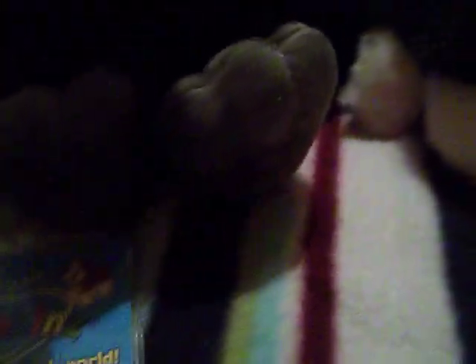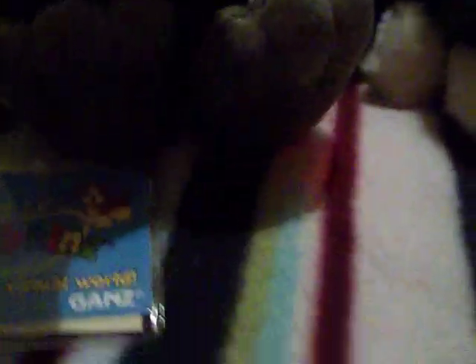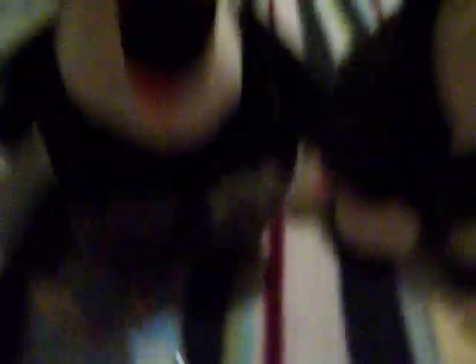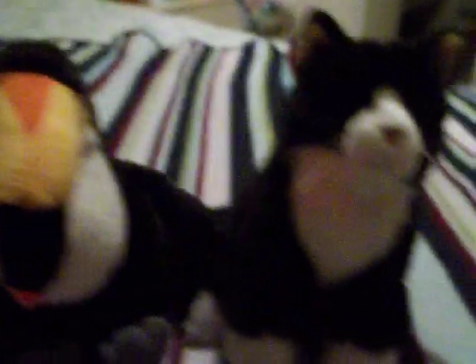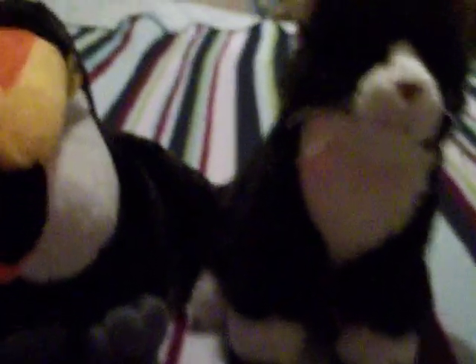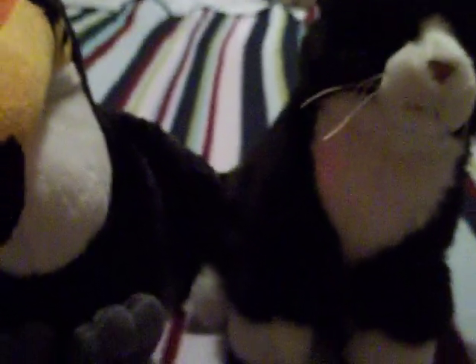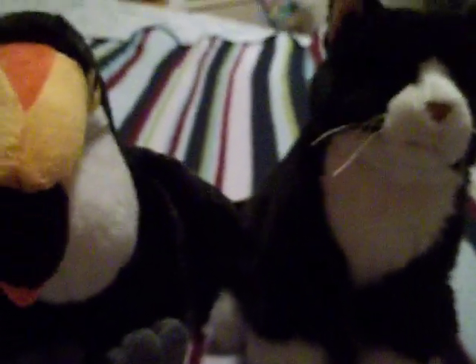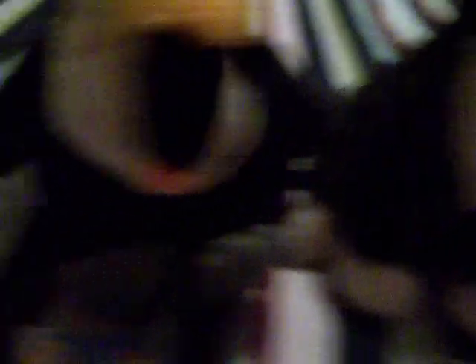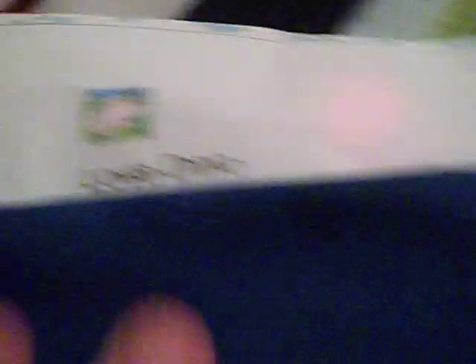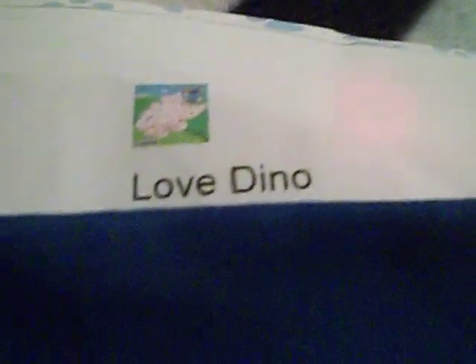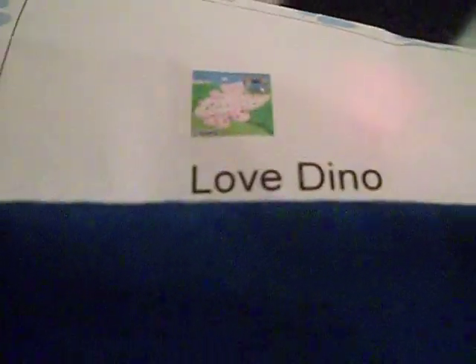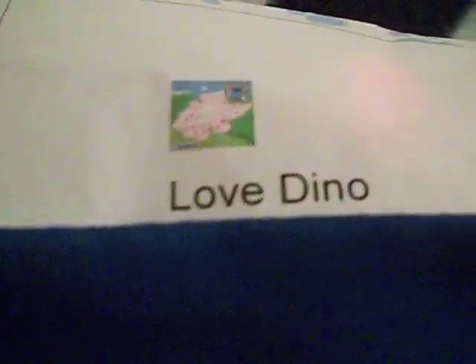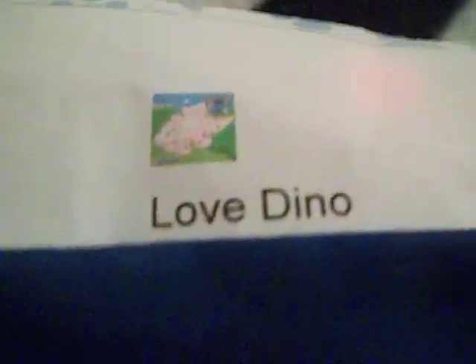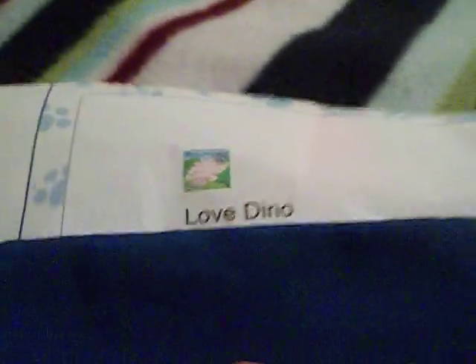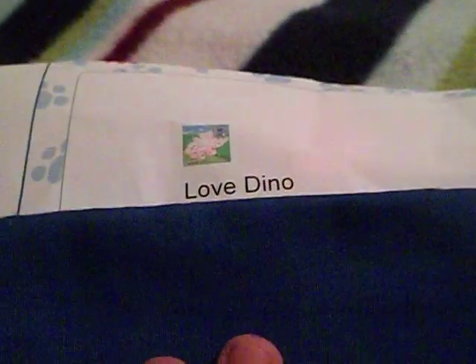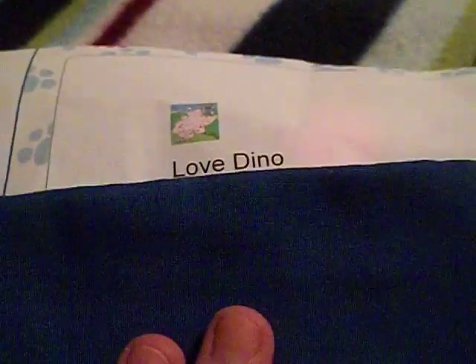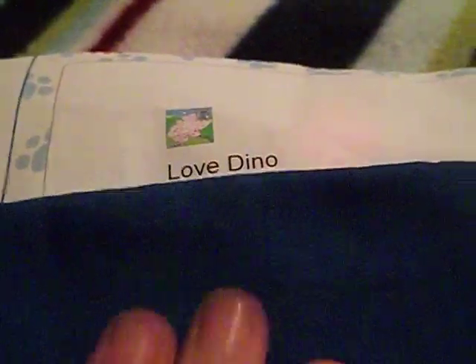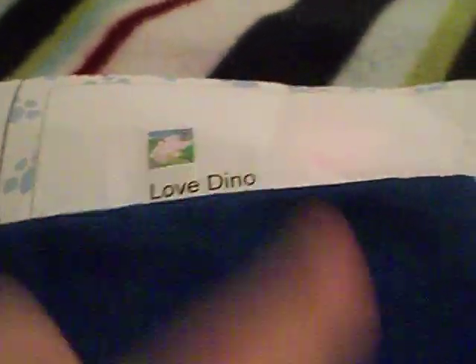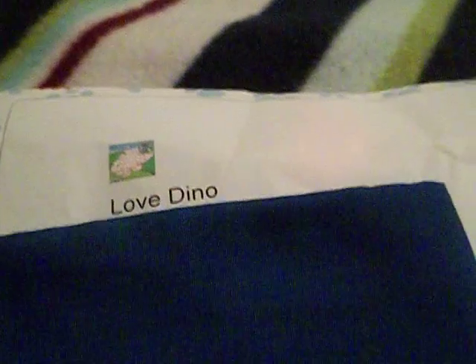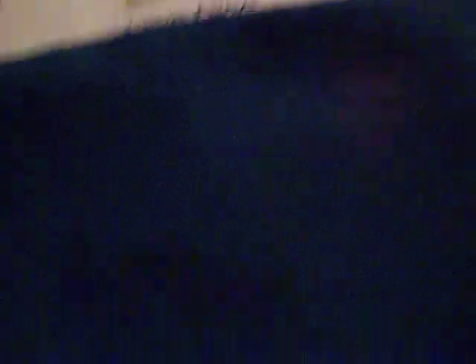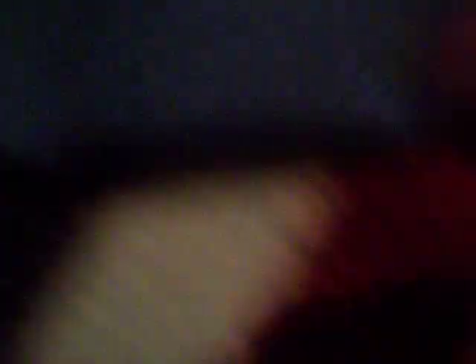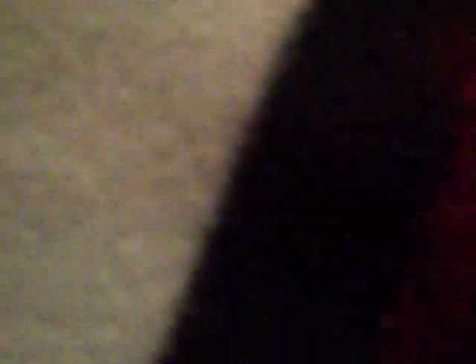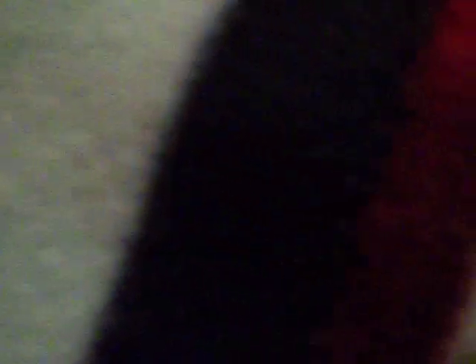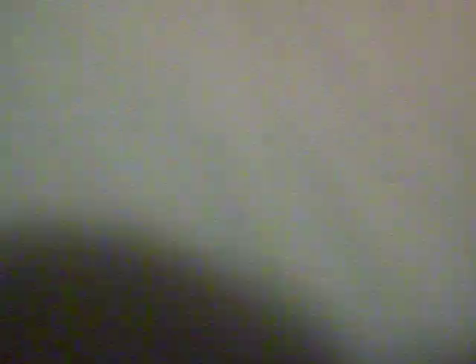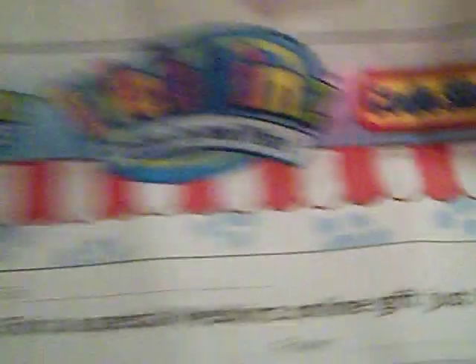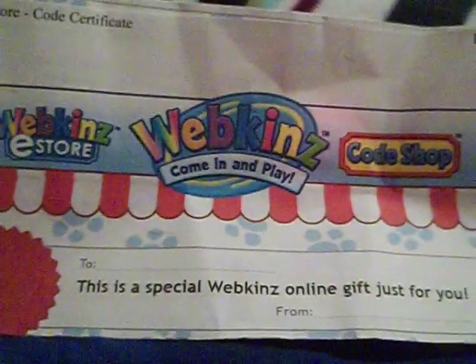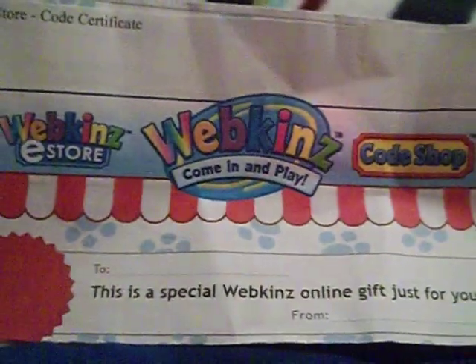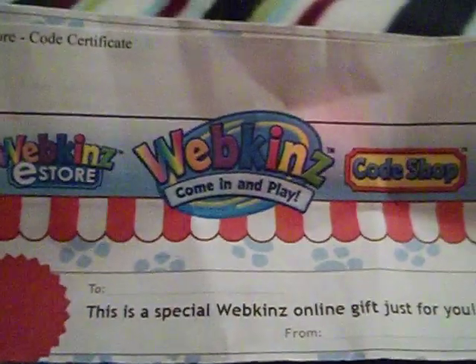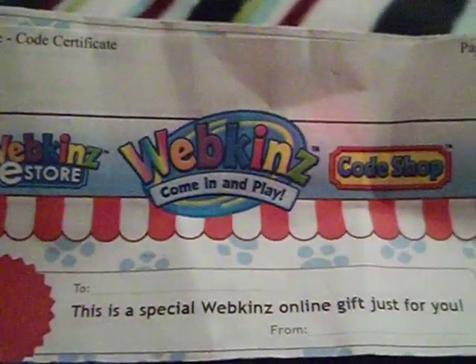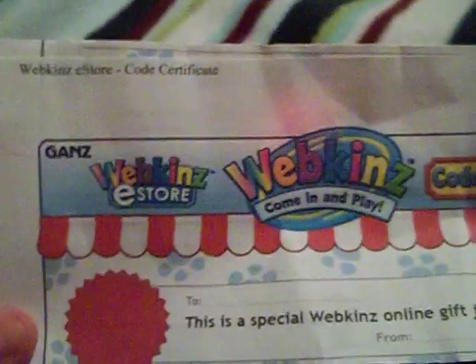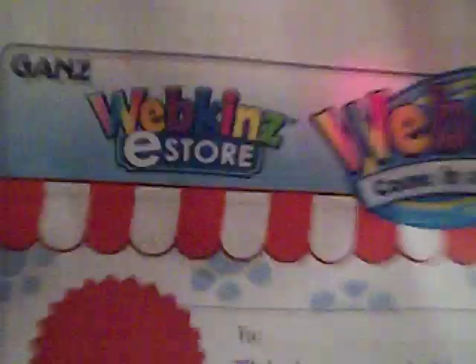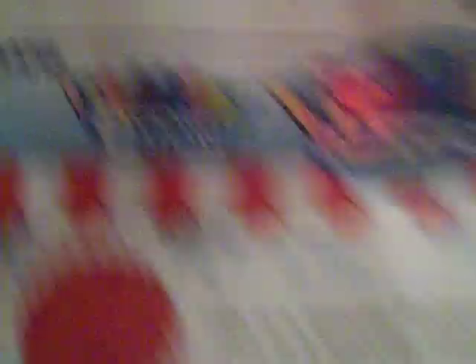And then the virtual pet that I got is the East Door Love Dino. I bought it off of eBay. The code's under there so I'm not going to show that to you guys. But as you can see, it's Webkinz from the East Door.